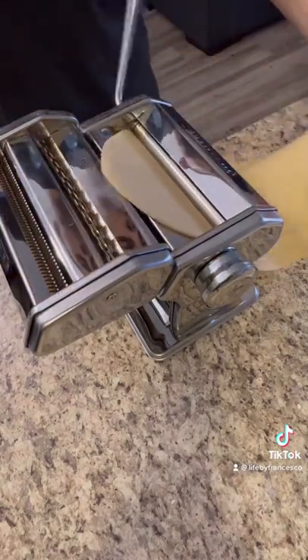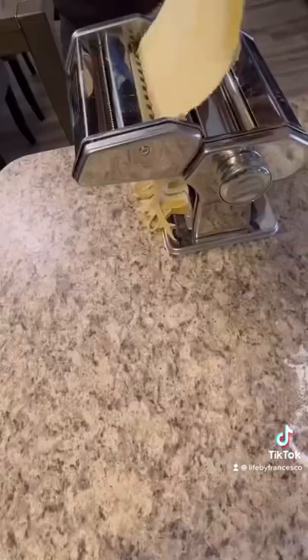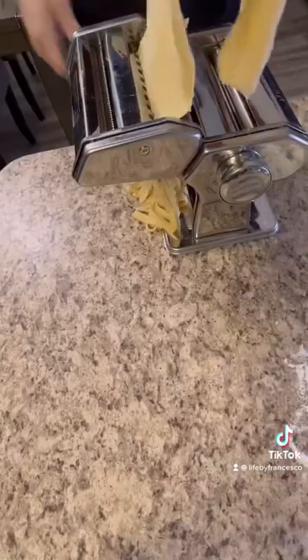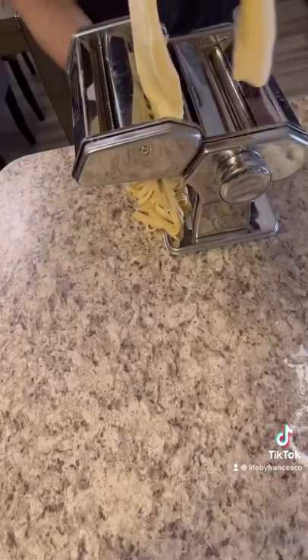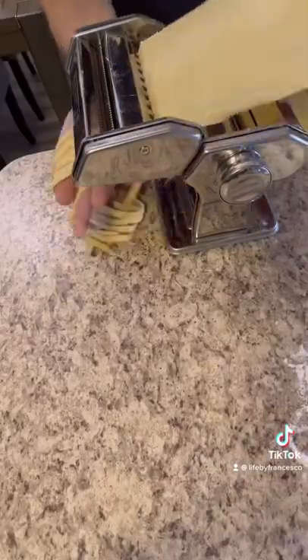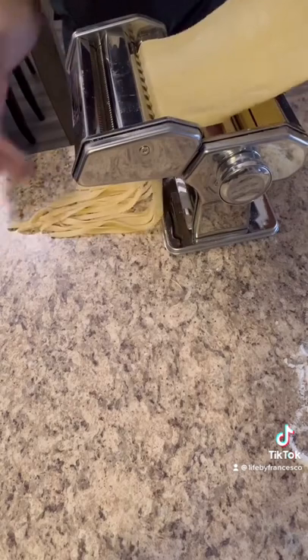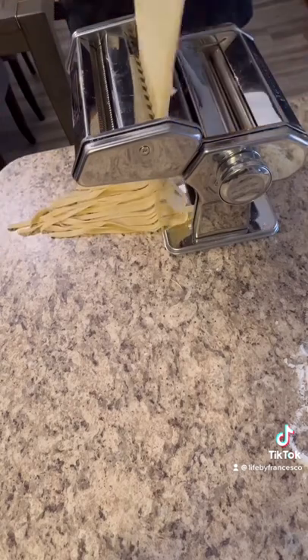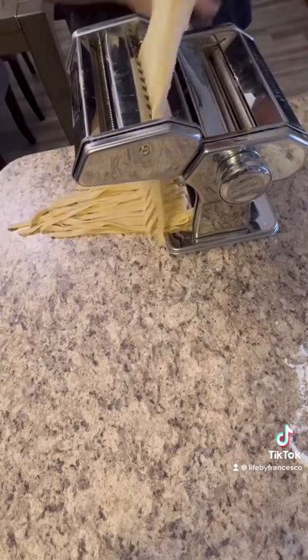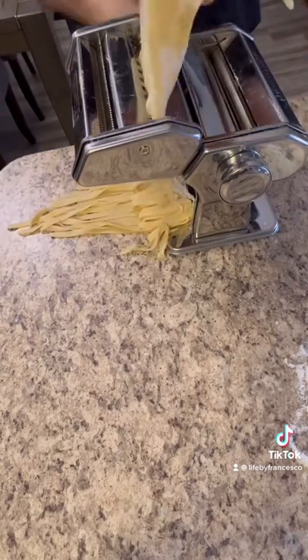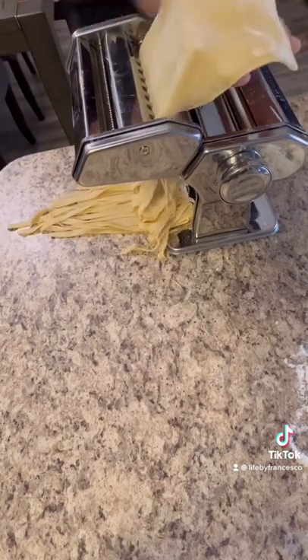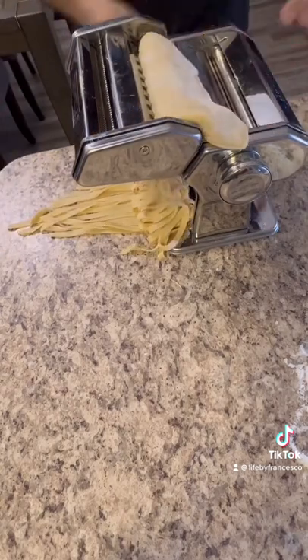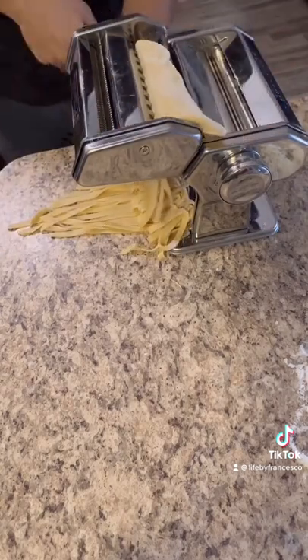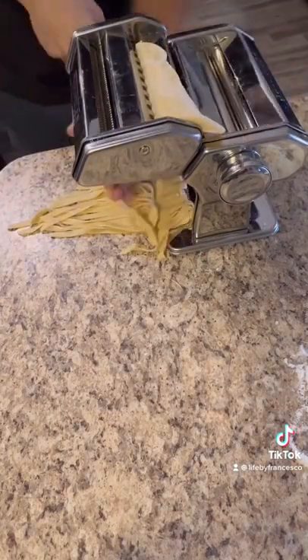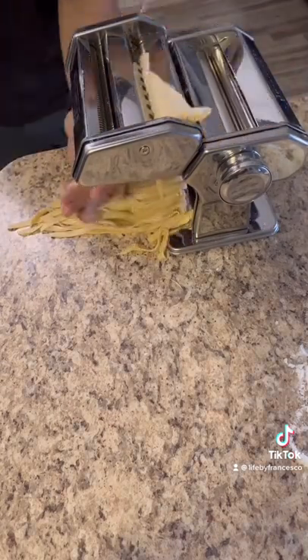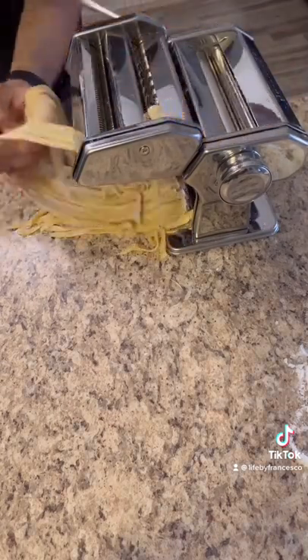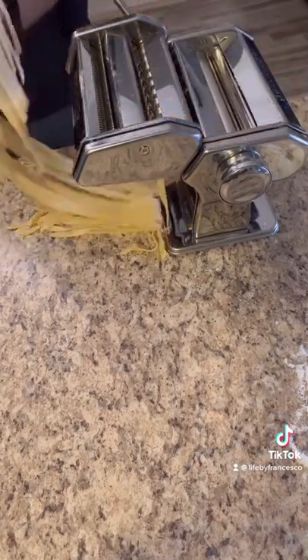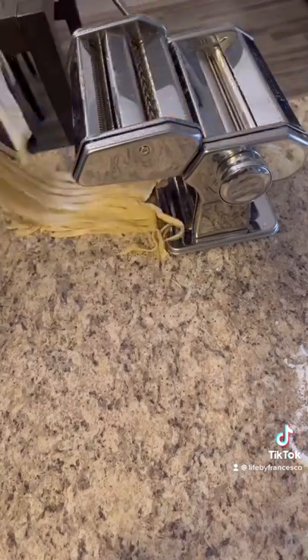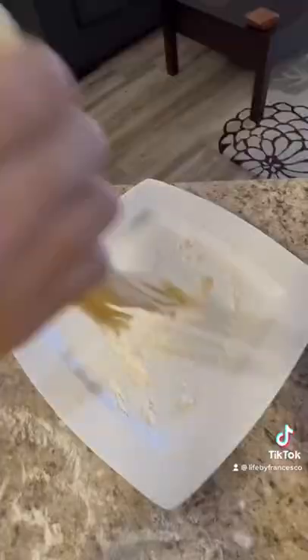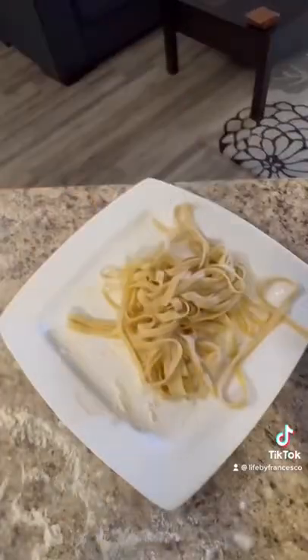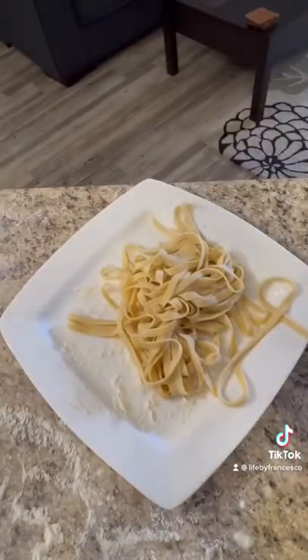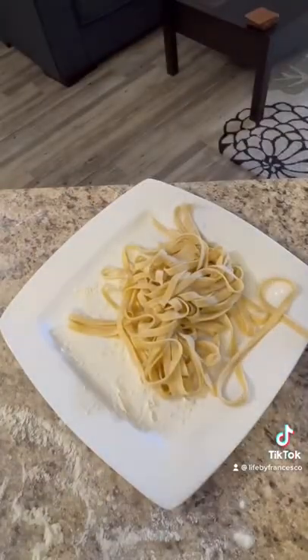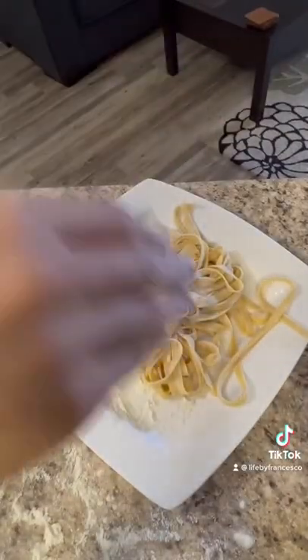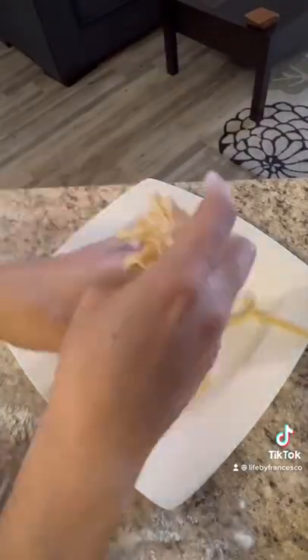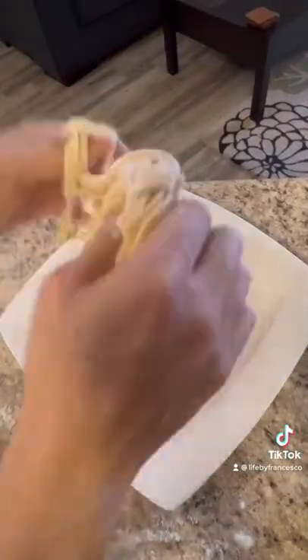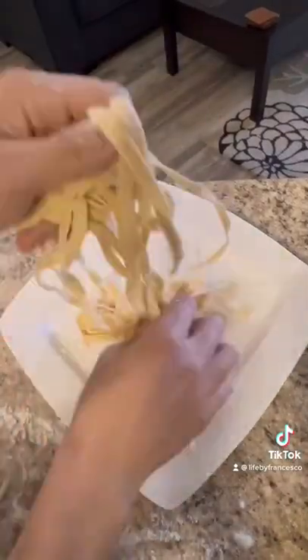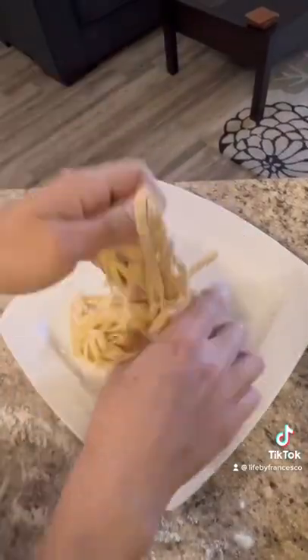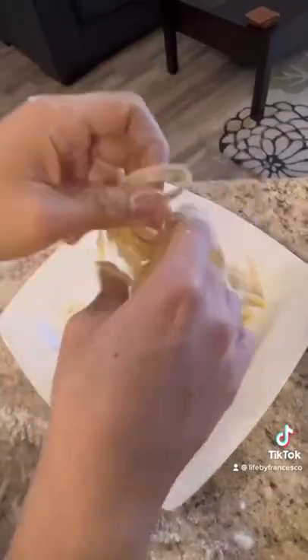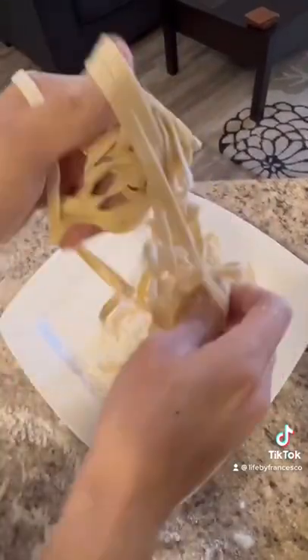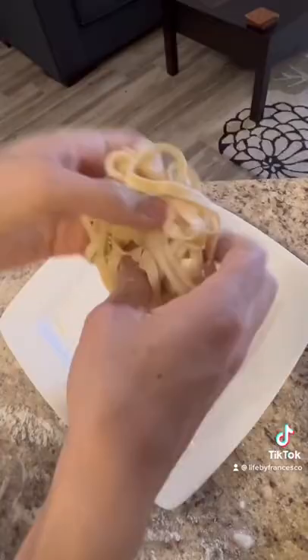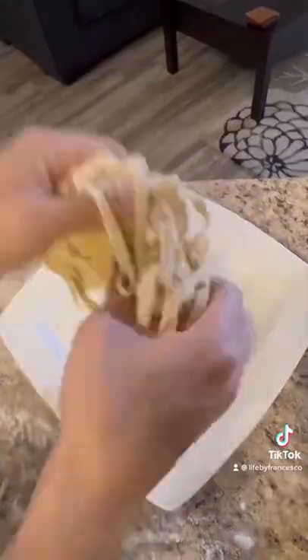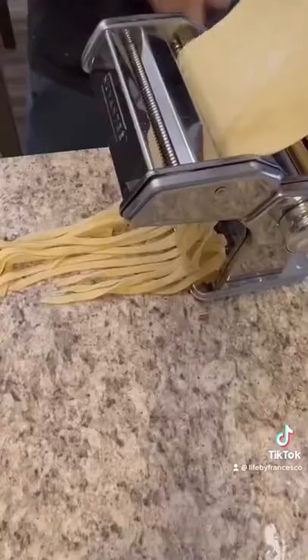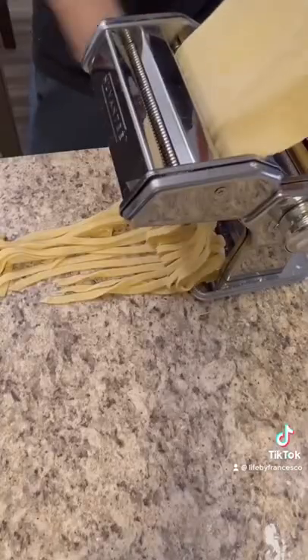After that I put it through the other side of my pasta maker and started cranking out my fettuccine. I set my fettuccine aside on a floured plate and sprinkled some flour on my pasta so that it wouldn't stick. I continued and did the same thing with my other pieces of dough.